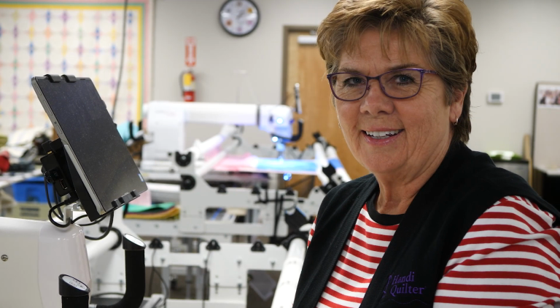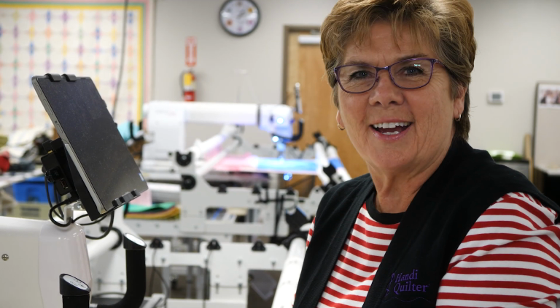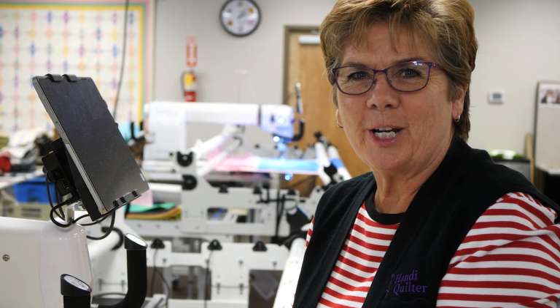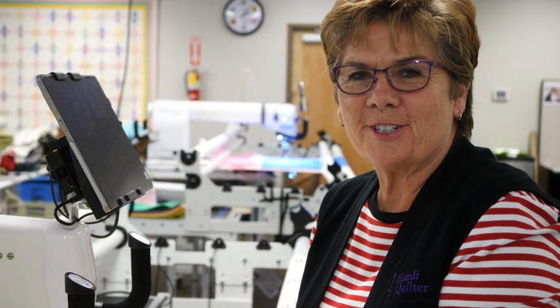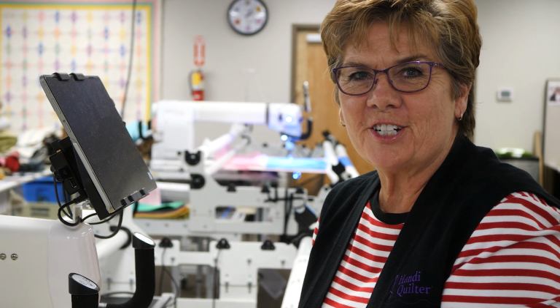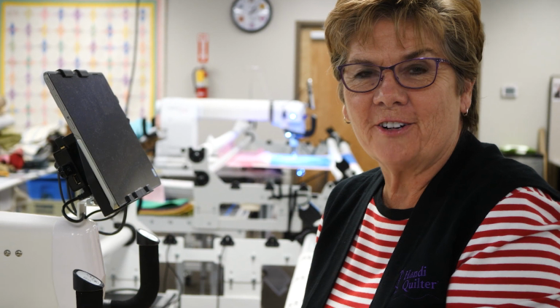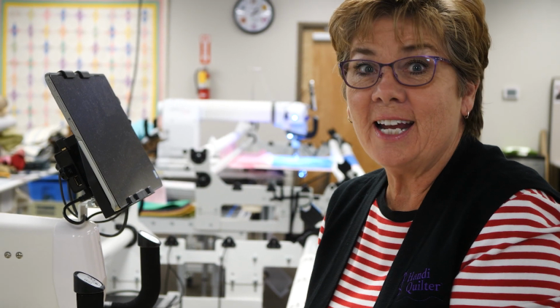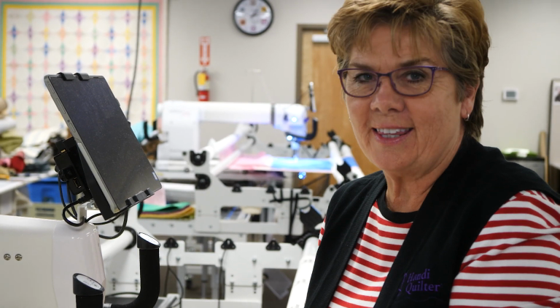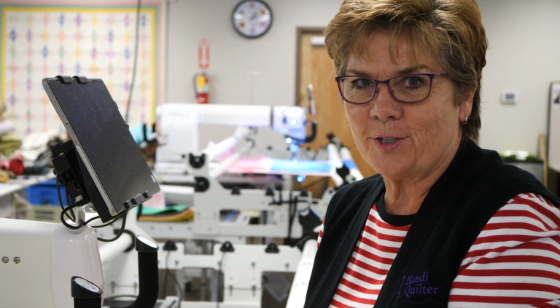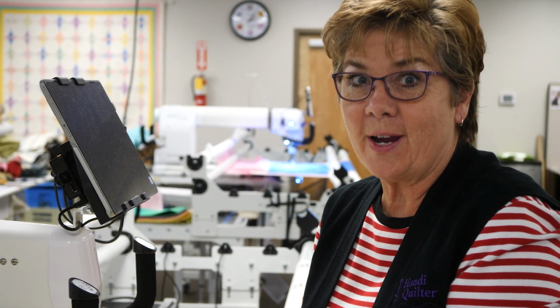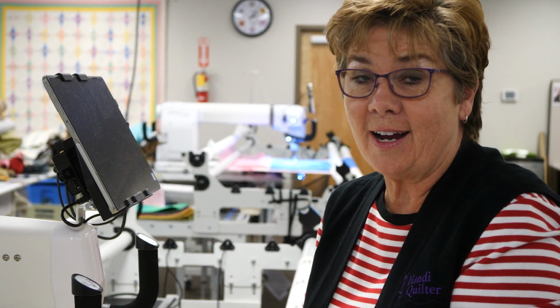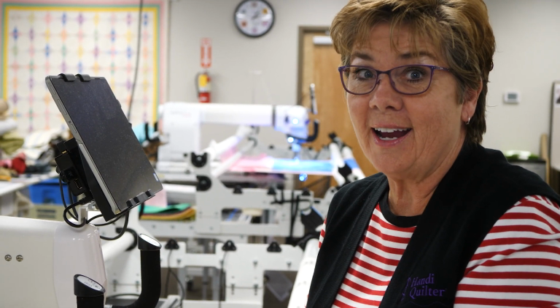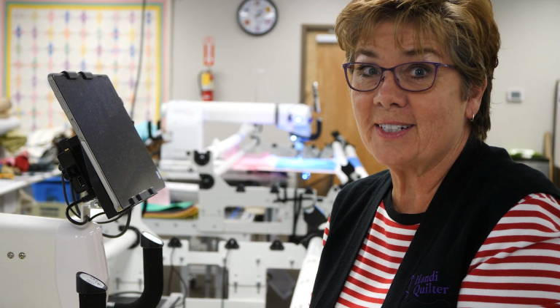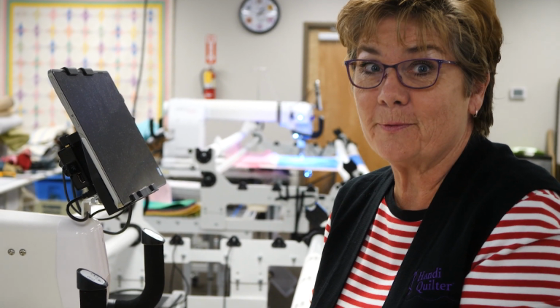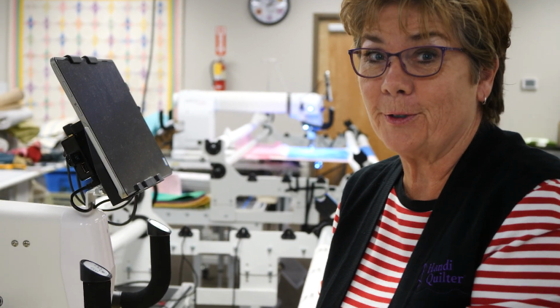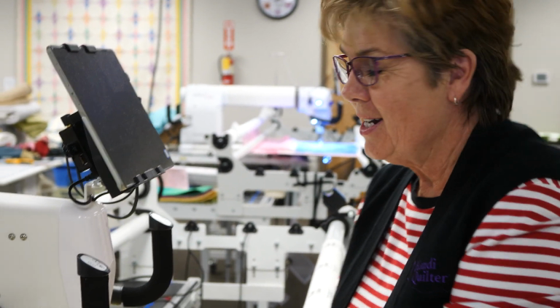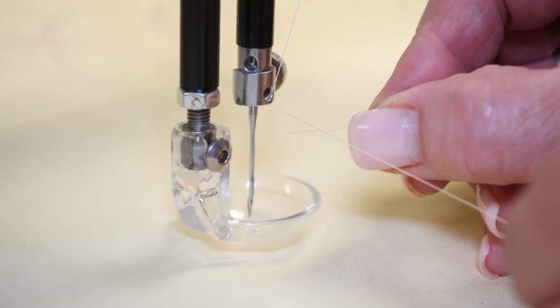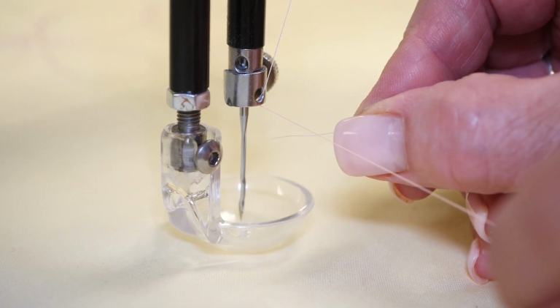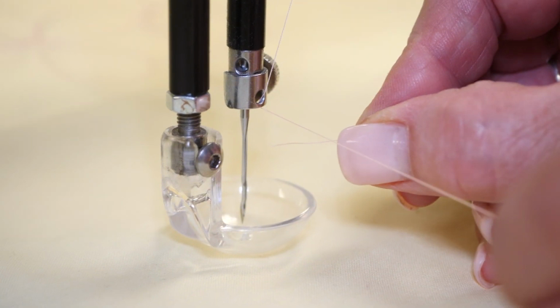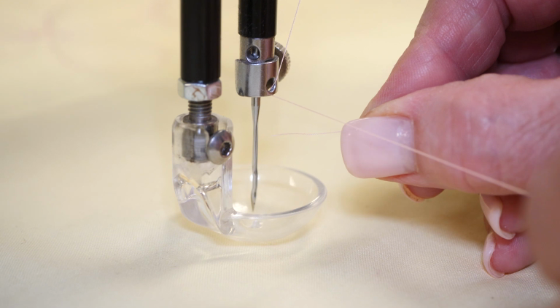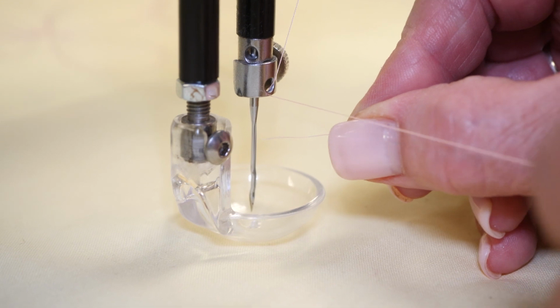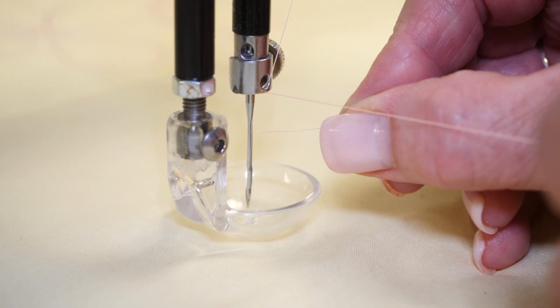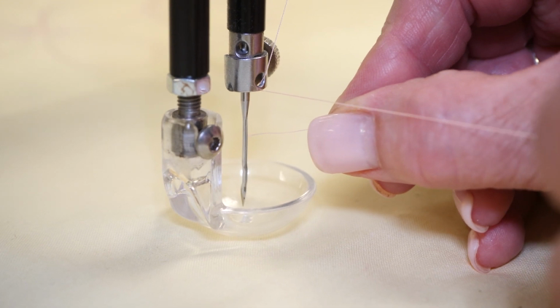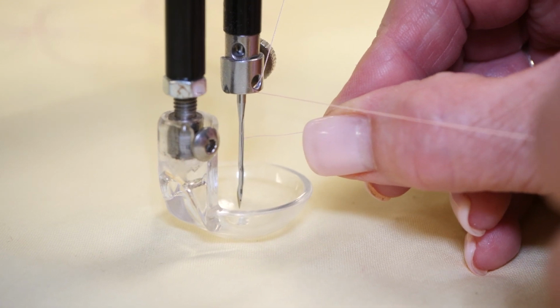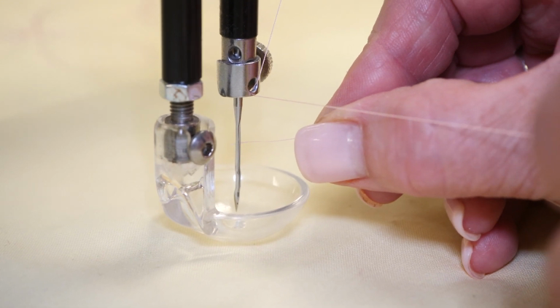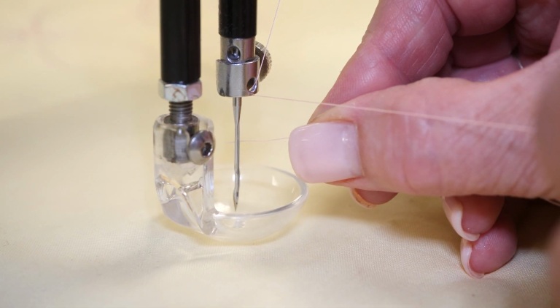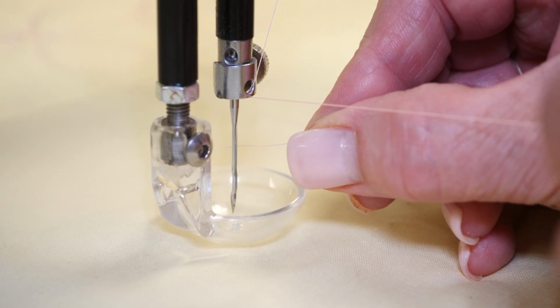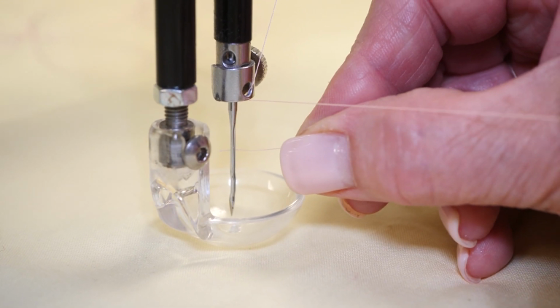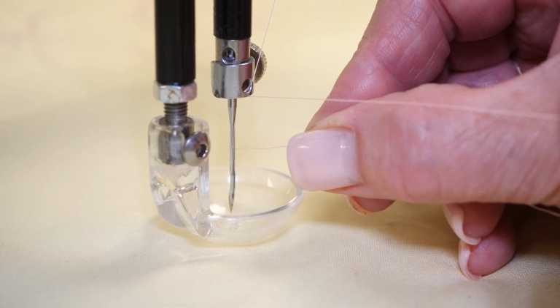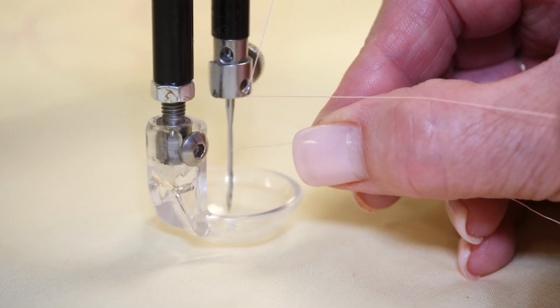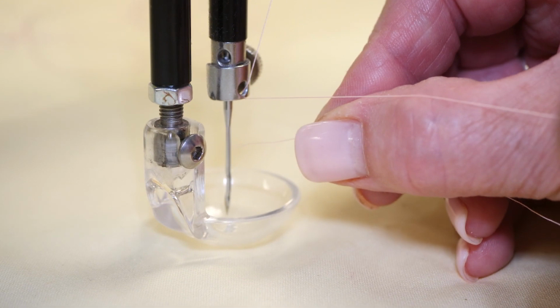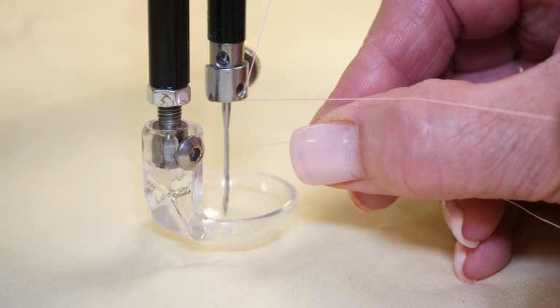Hi, I'm Marie Eldridge, an educator in the studio, and I have a tip for you. This is a tip to thread your needle — you're going to put your thread in the long groove.